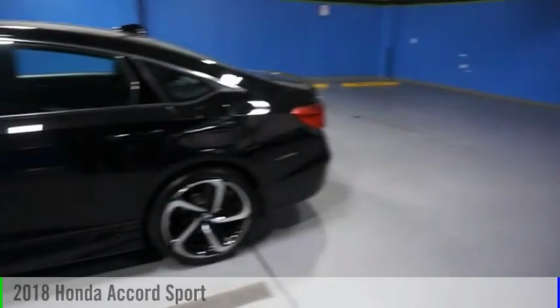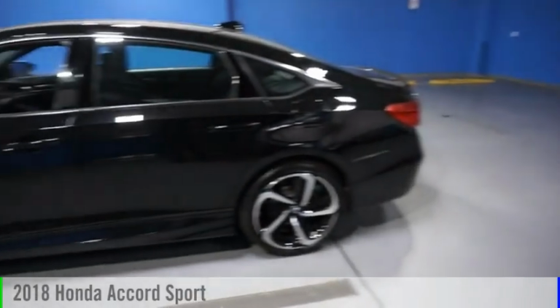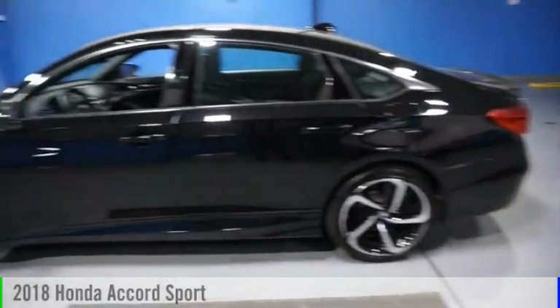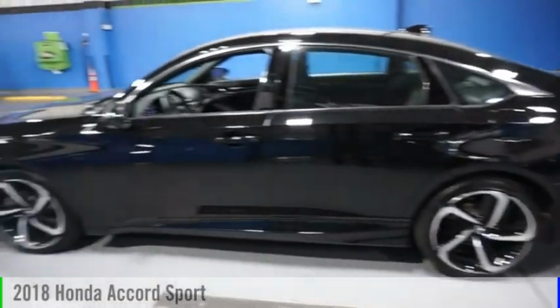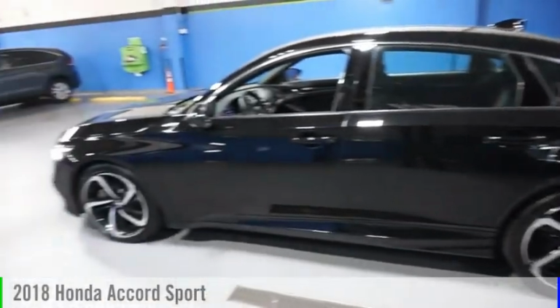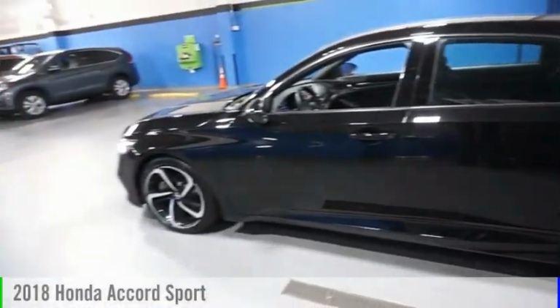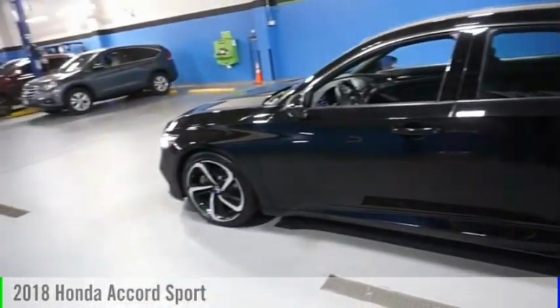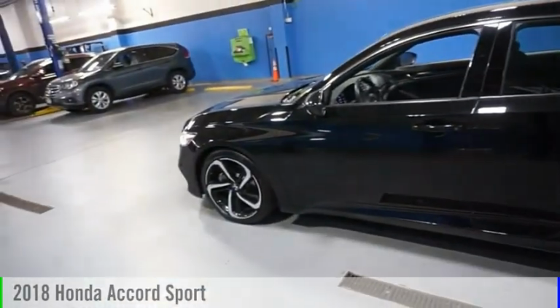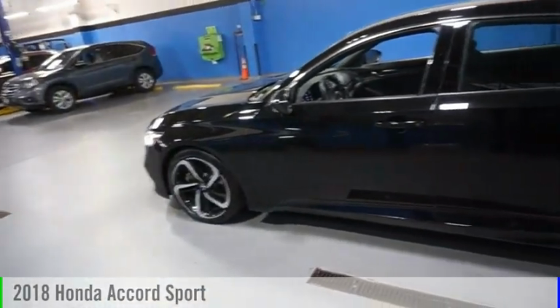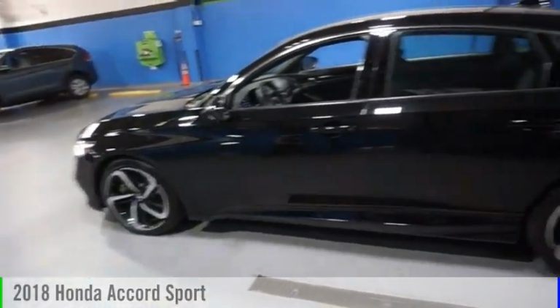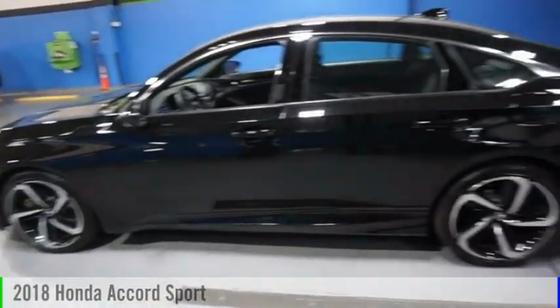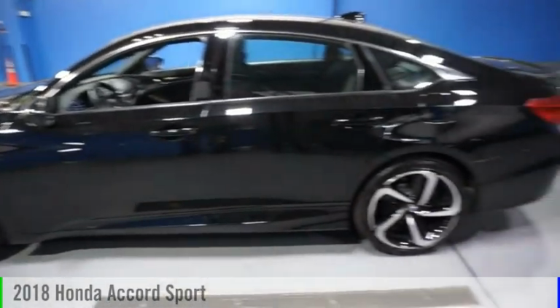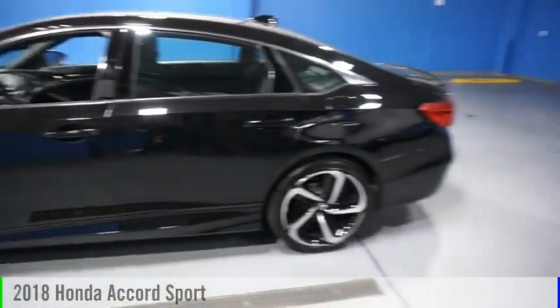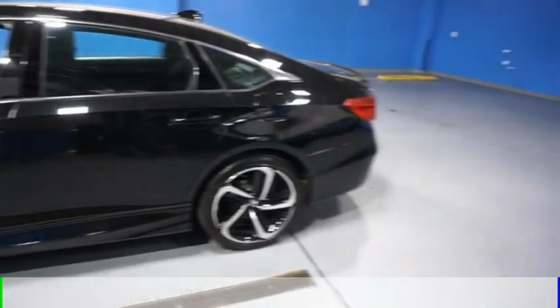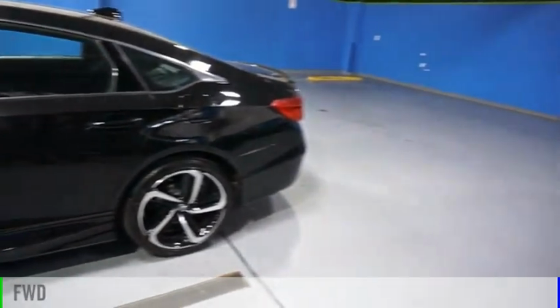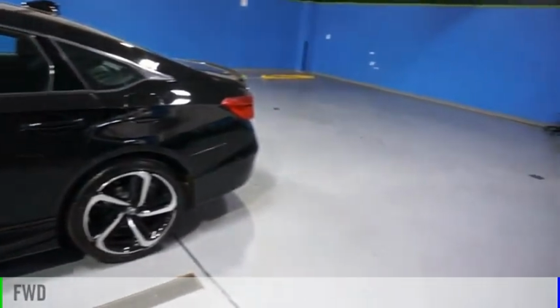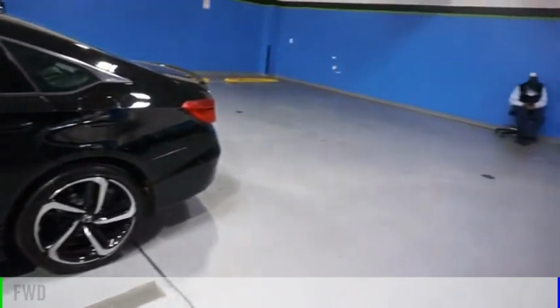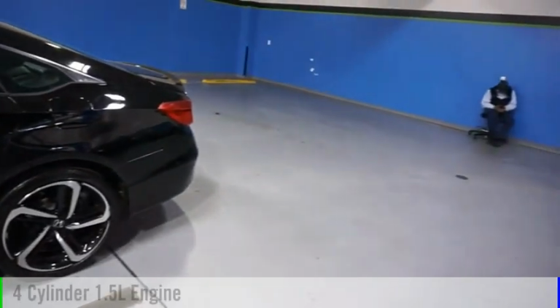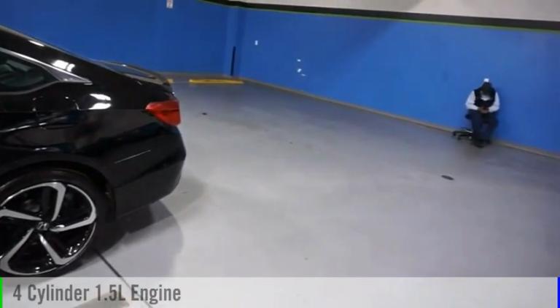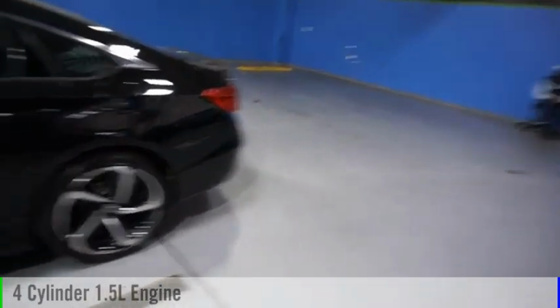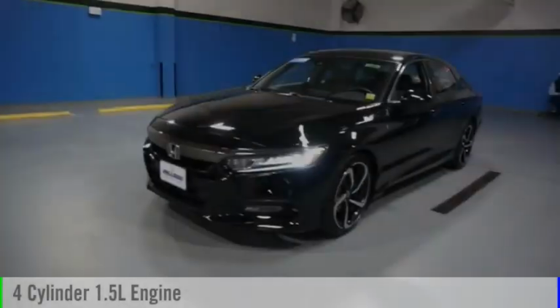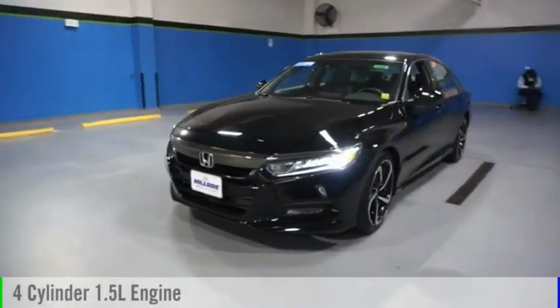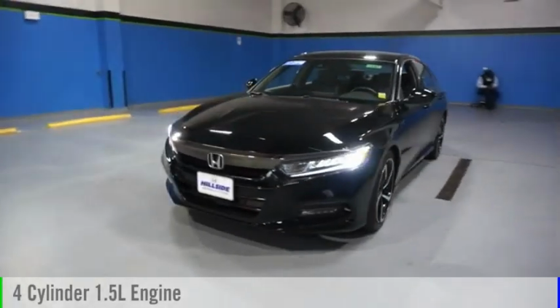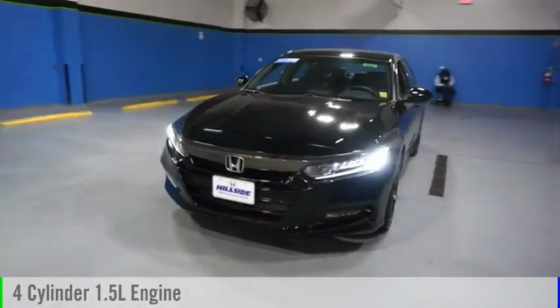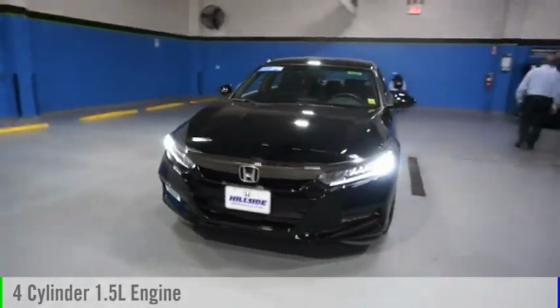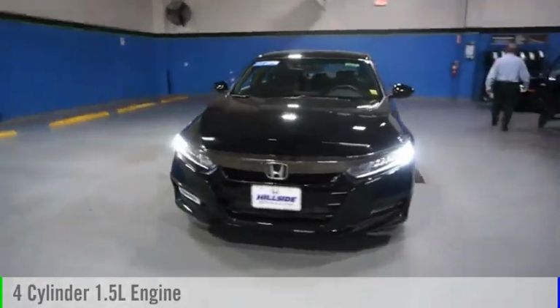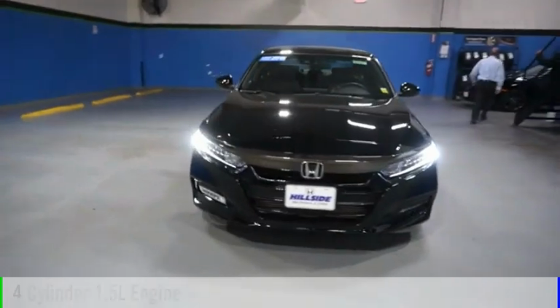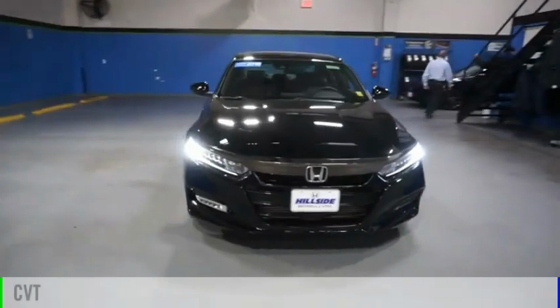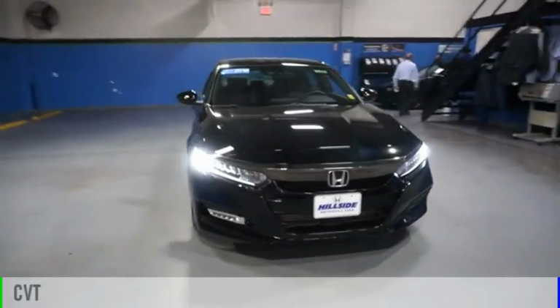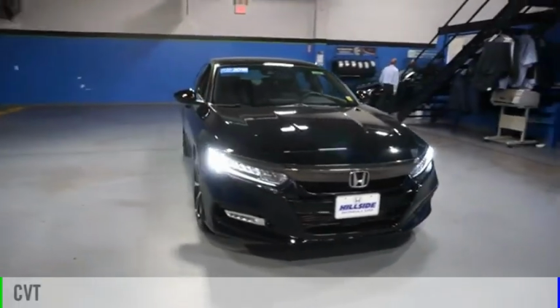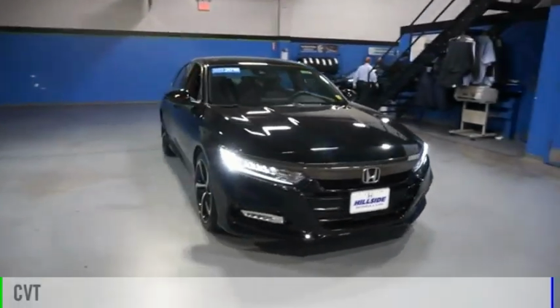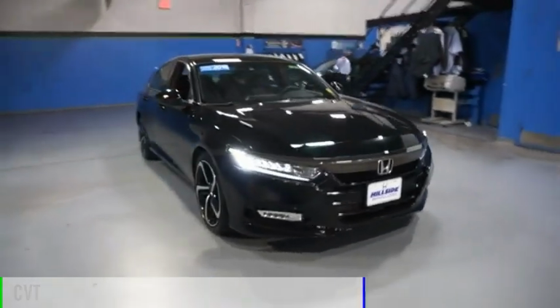We are pleased to show you the 2018 Accord. This vehicle is powered by a front-wheel drive, four-cylinder, 1.5-liter engine, and comes with a continuously variable transmission.